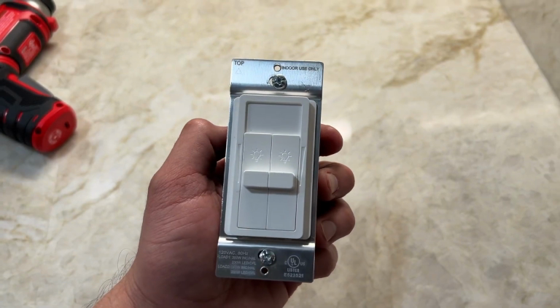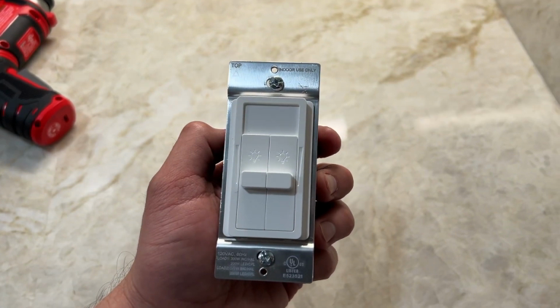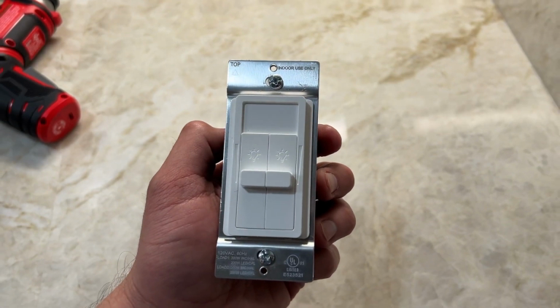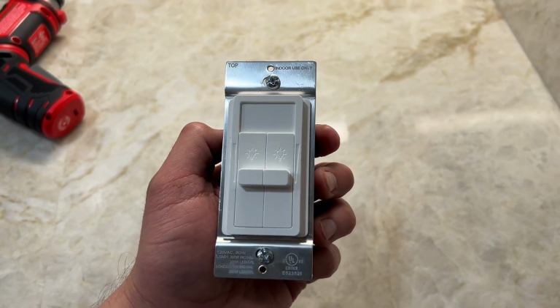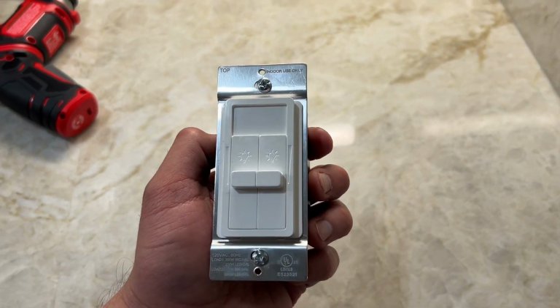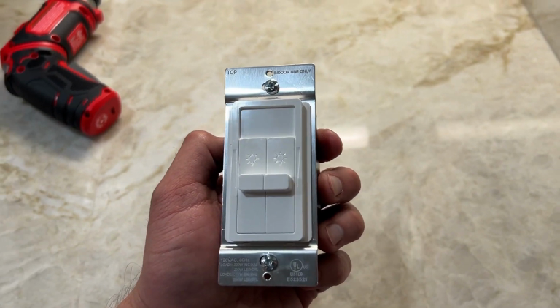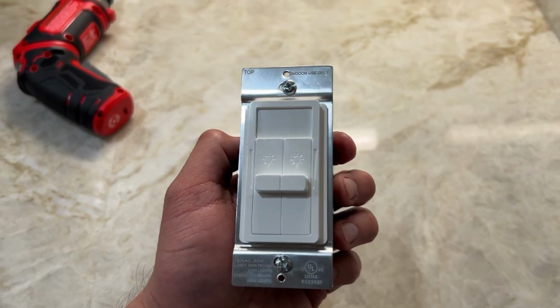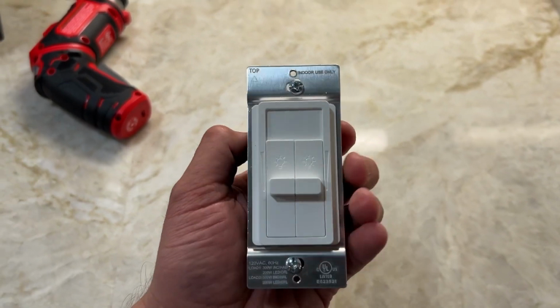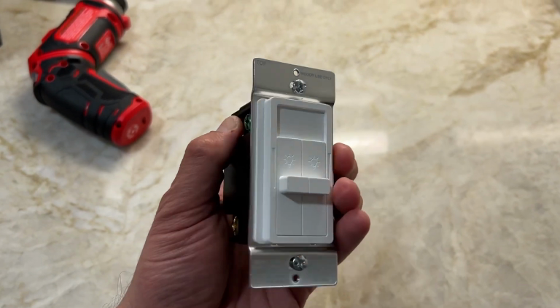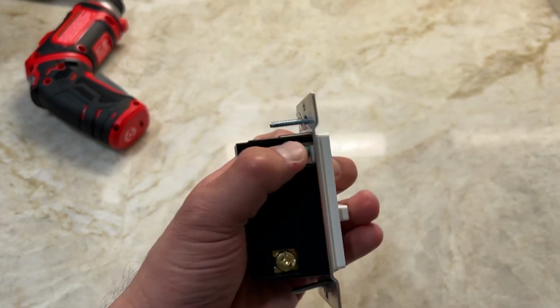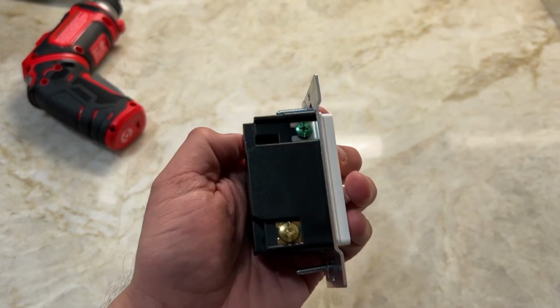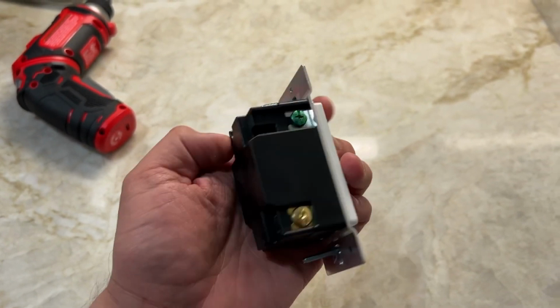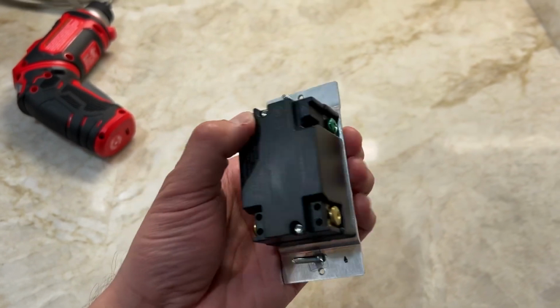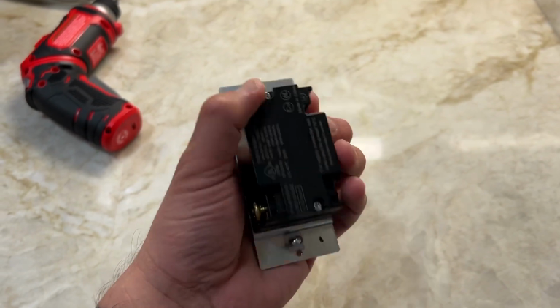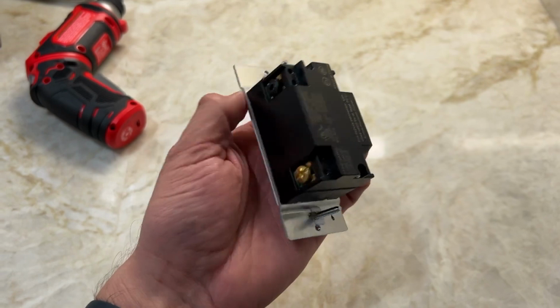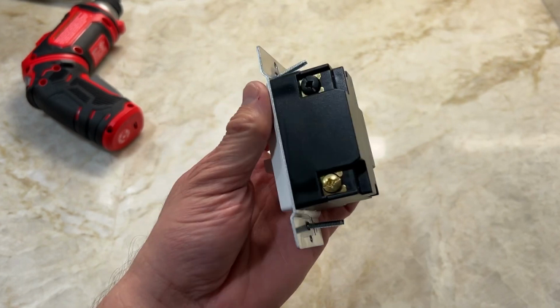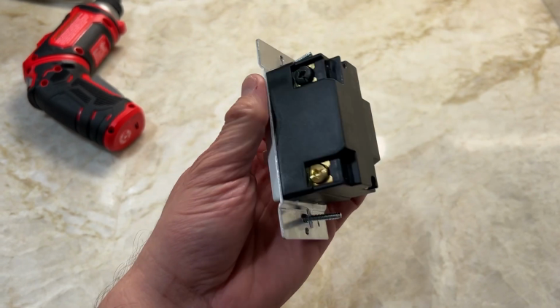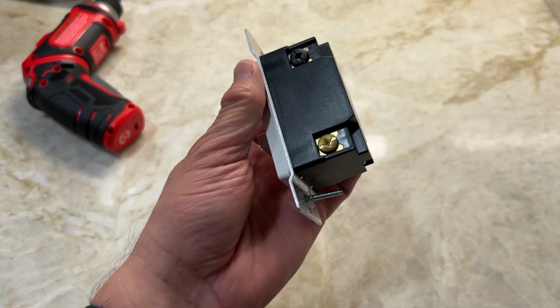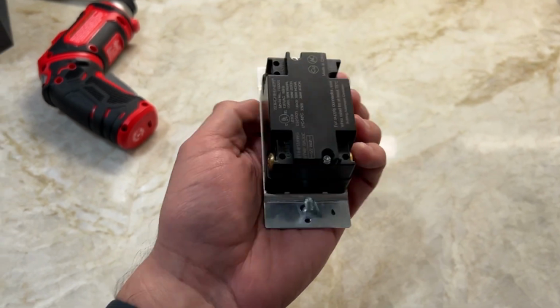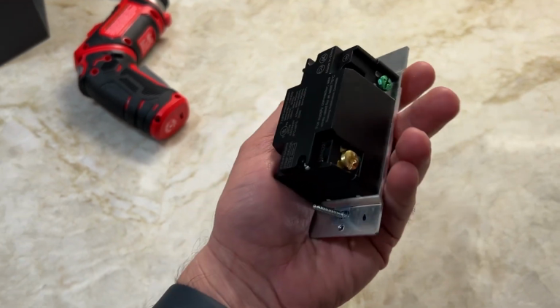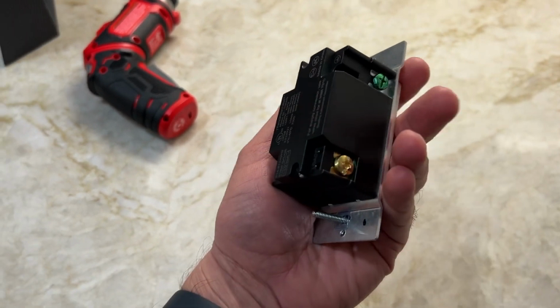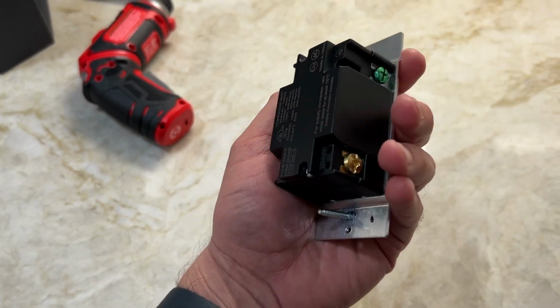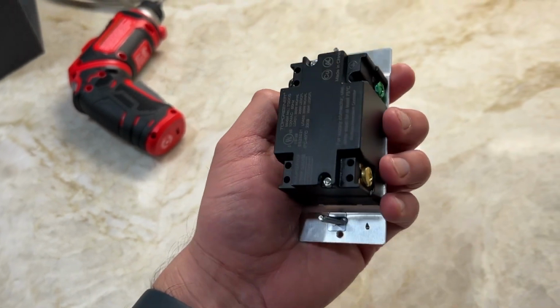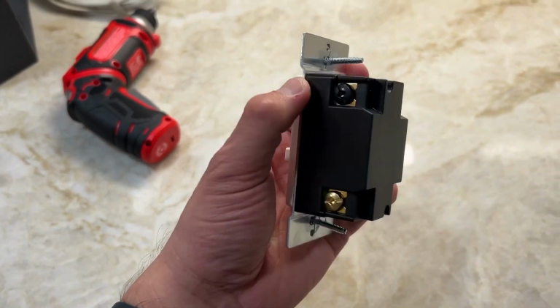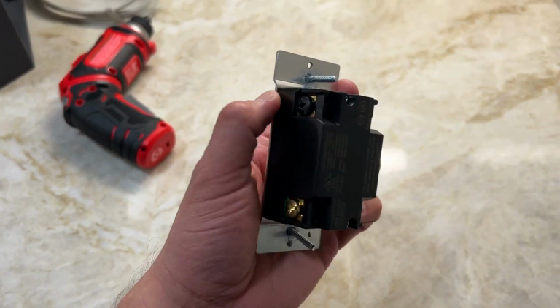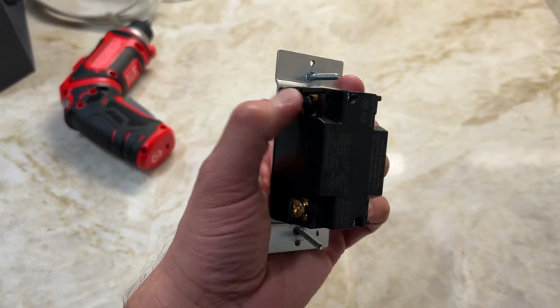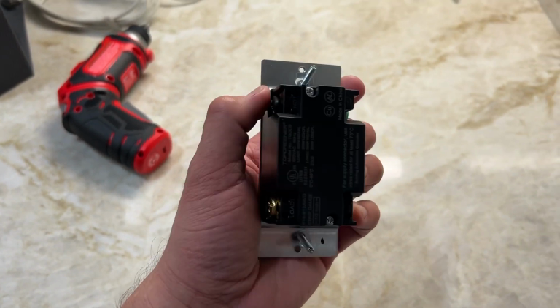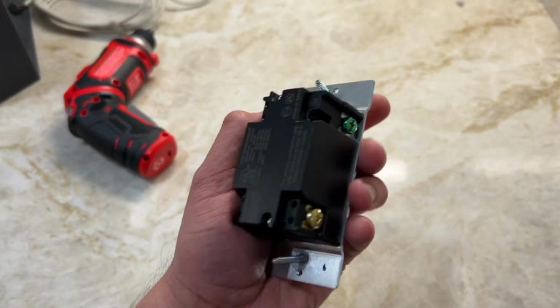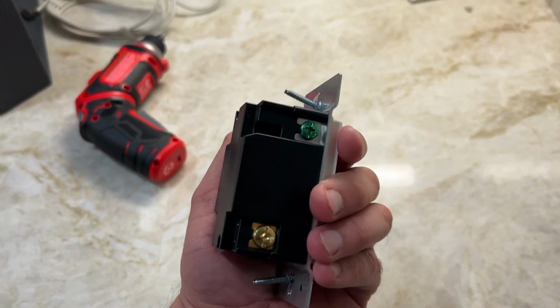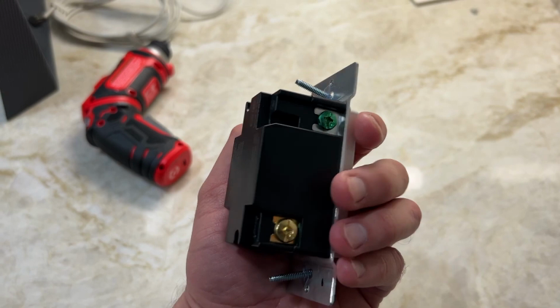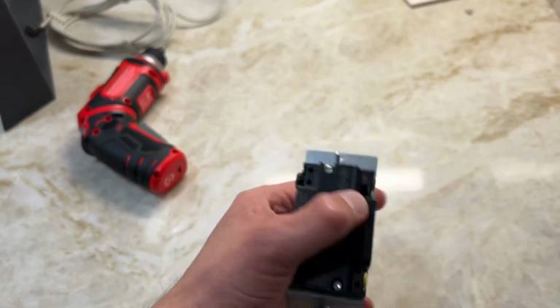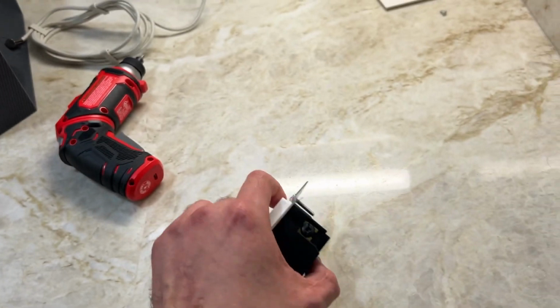Hey guys, Rick here, and today we're going to be taking a look at the top greener dimmer. This is how it looks coming out of the box. You have your two brass connections for load, the black for your hot, and then the green for ground.